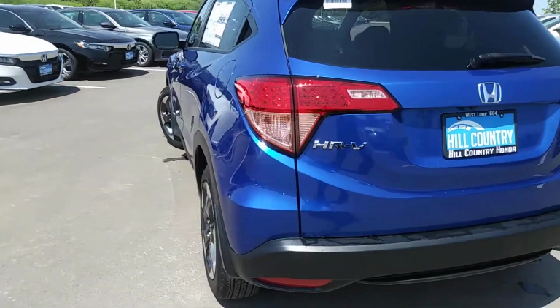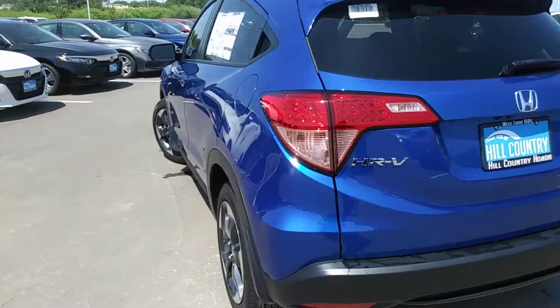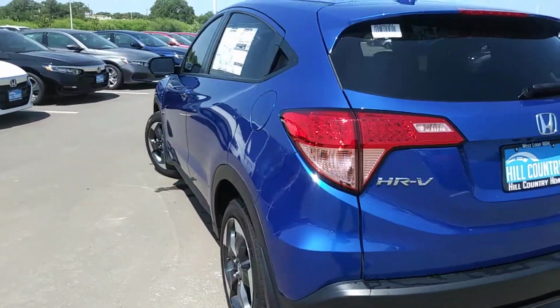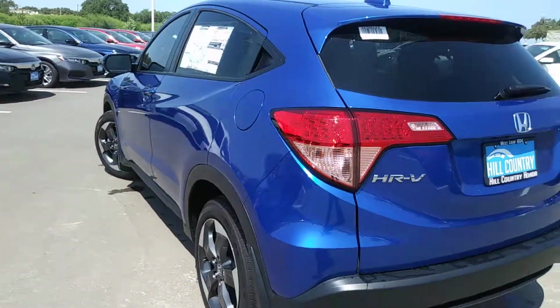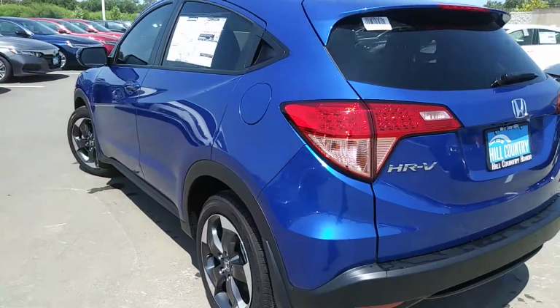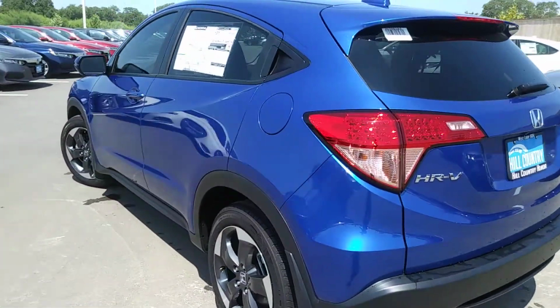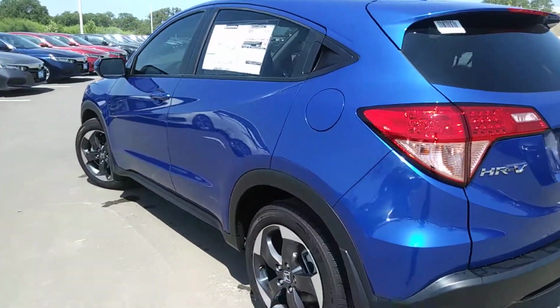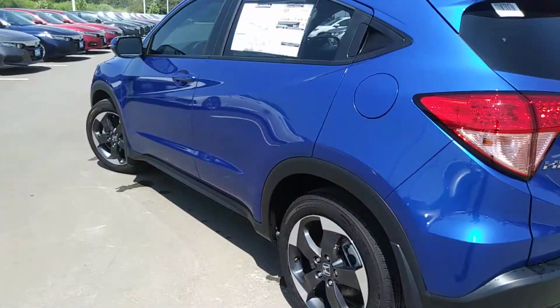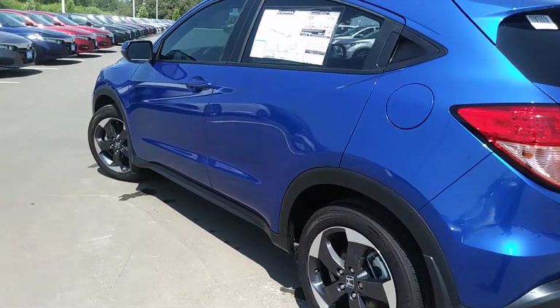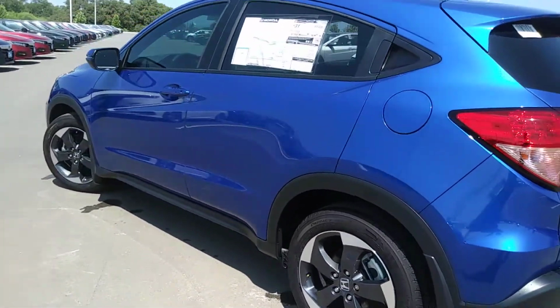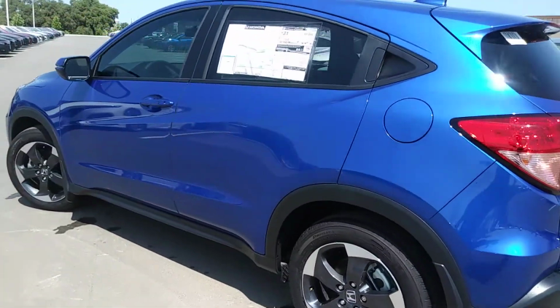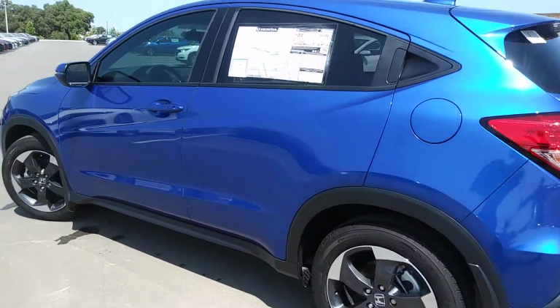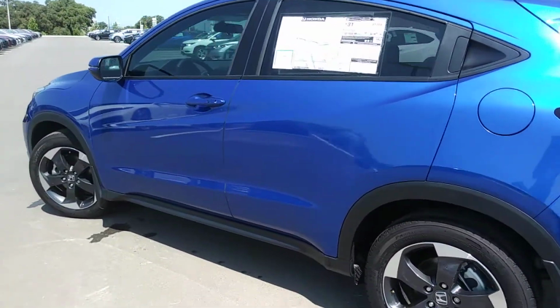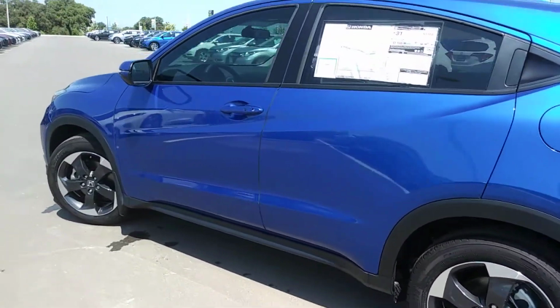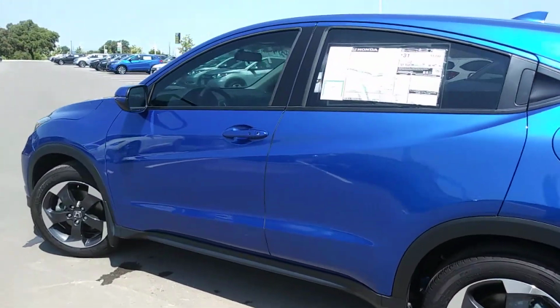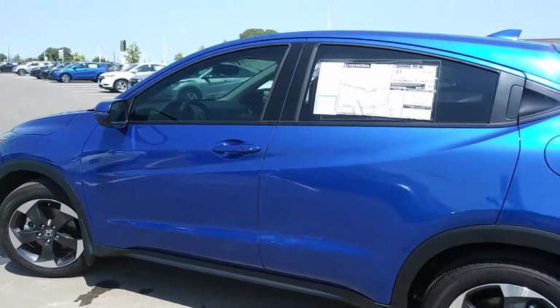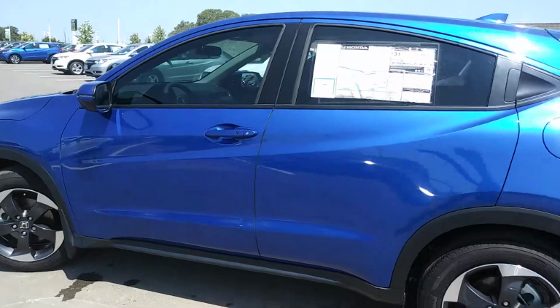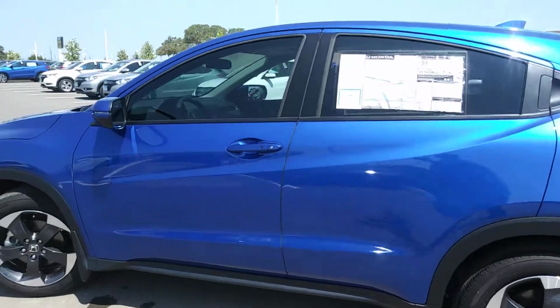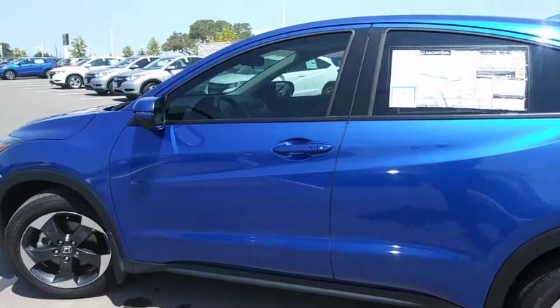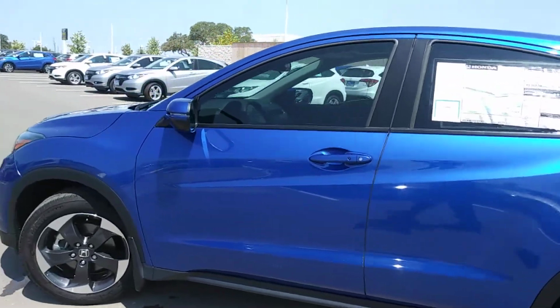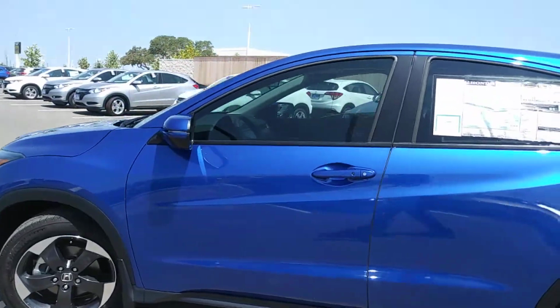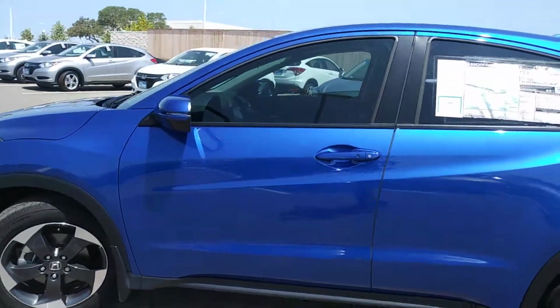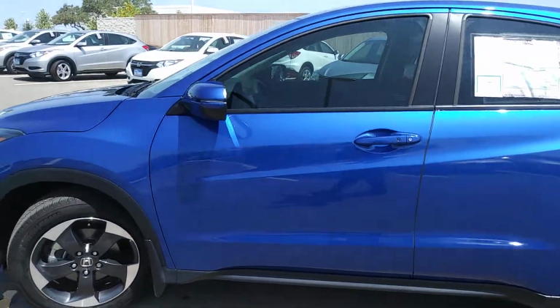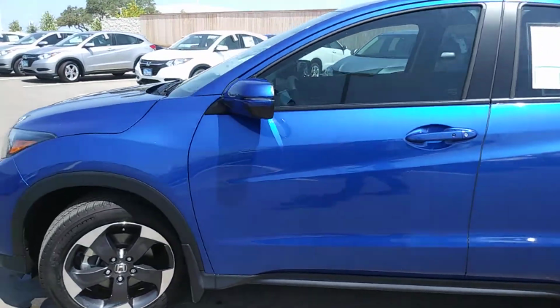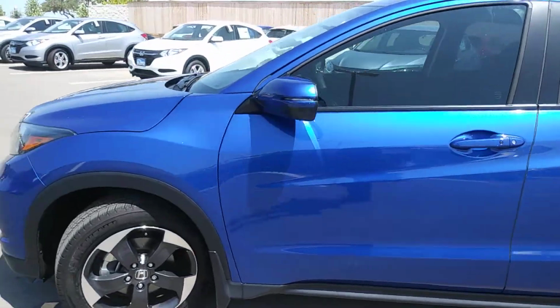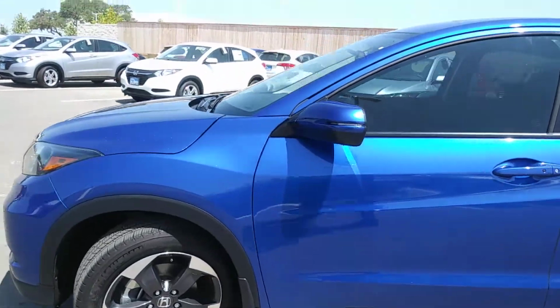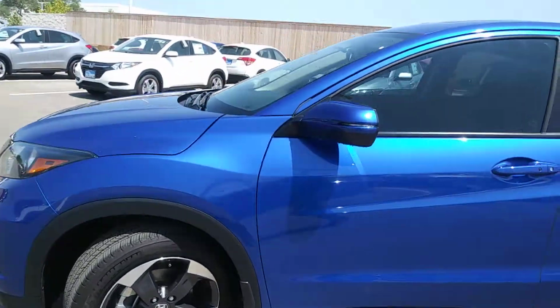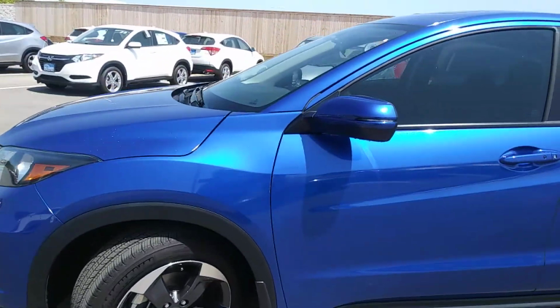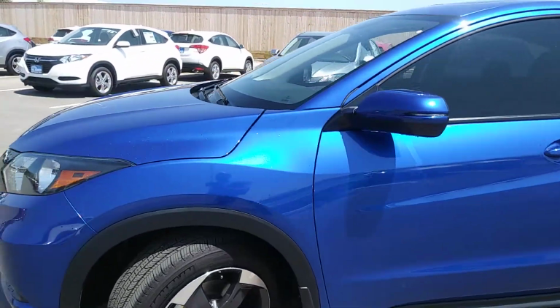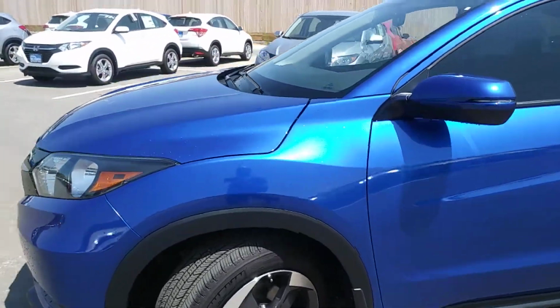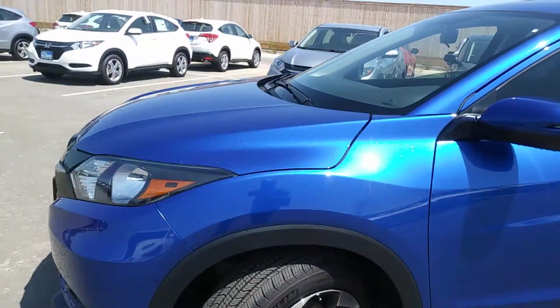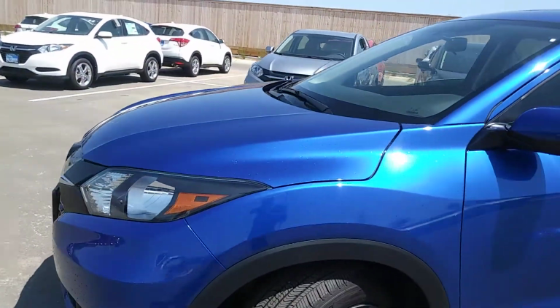Hello, my name is Andre. I'm one of the Client Specialists over here at Hill Country Honda. I just wanted to go over a few features with you of the 2018 Honda HR-V.